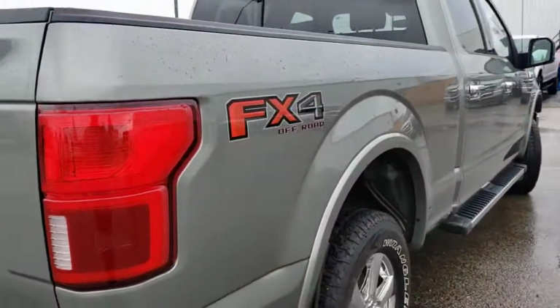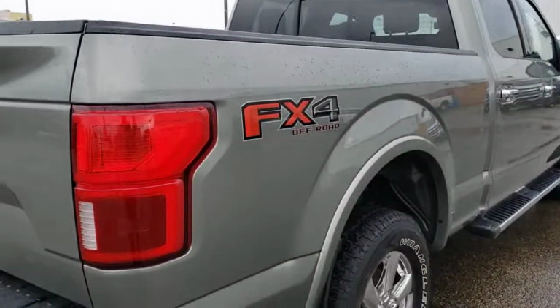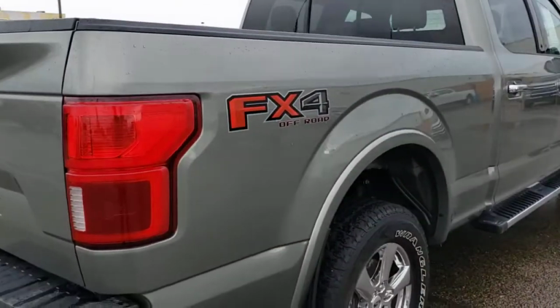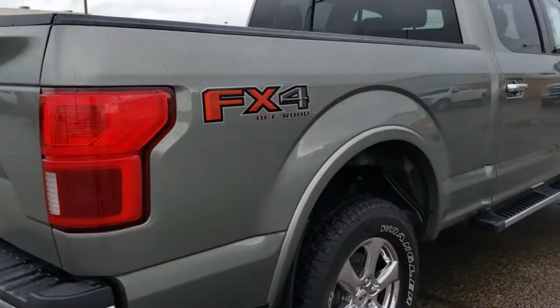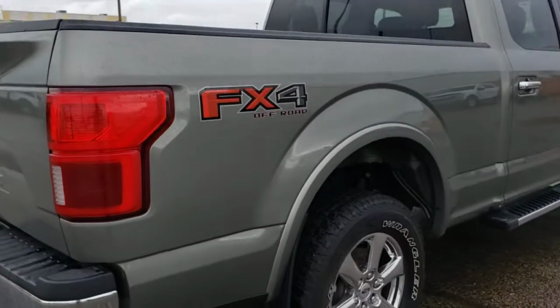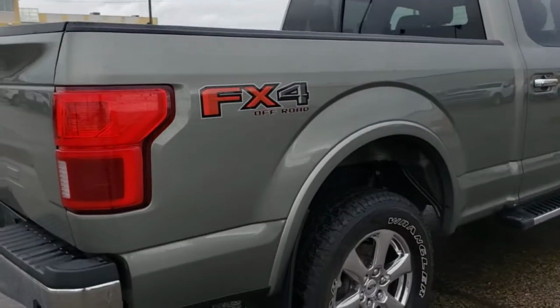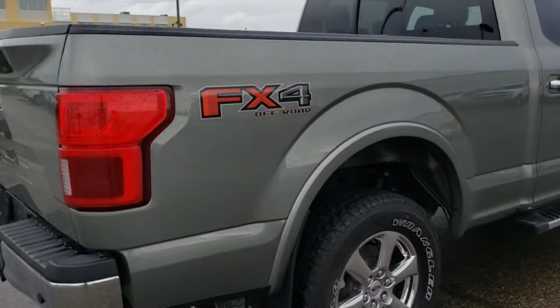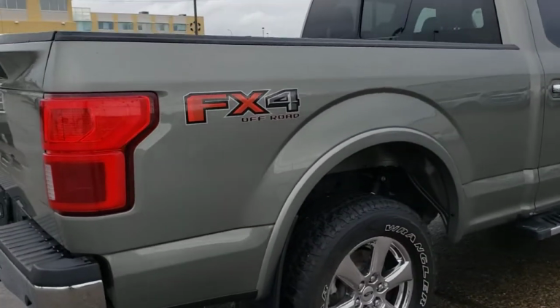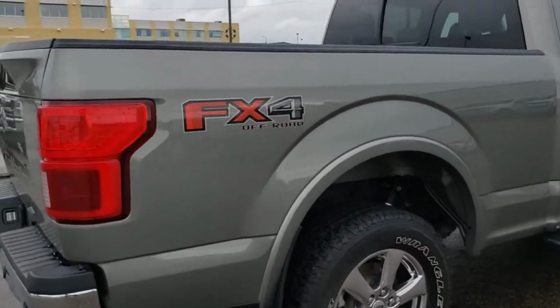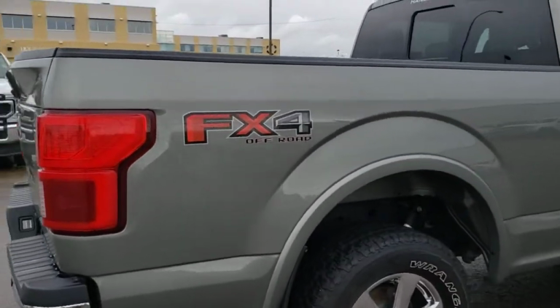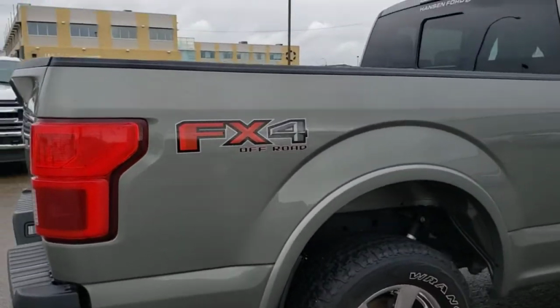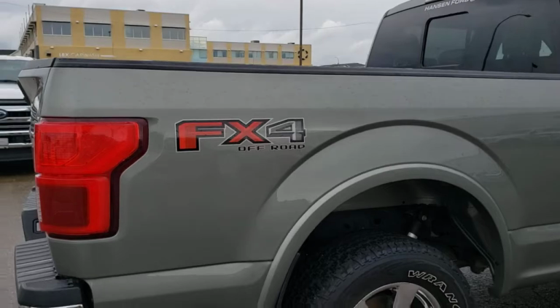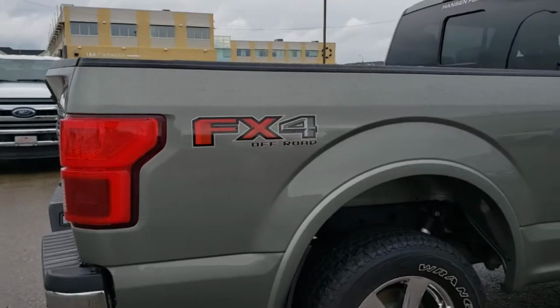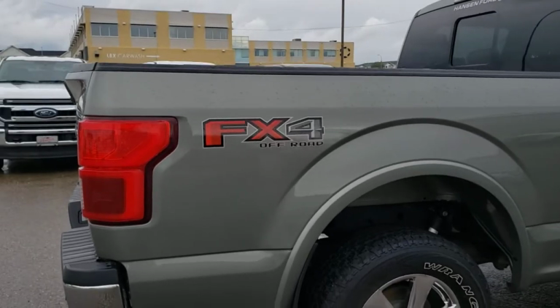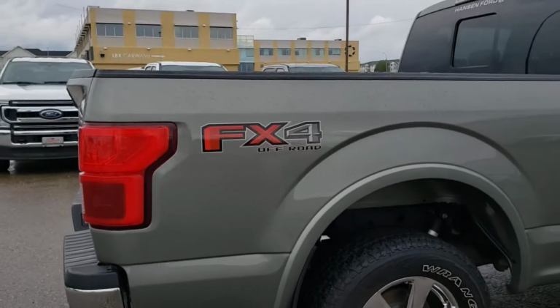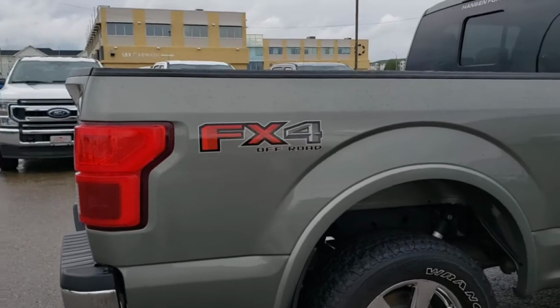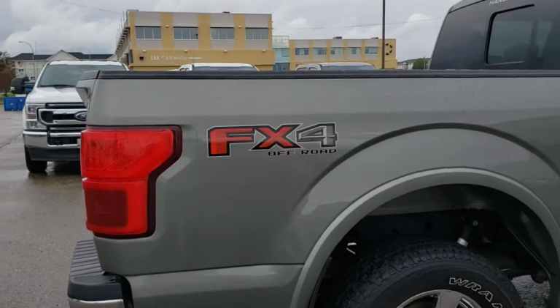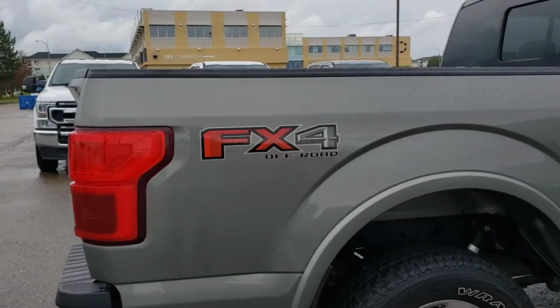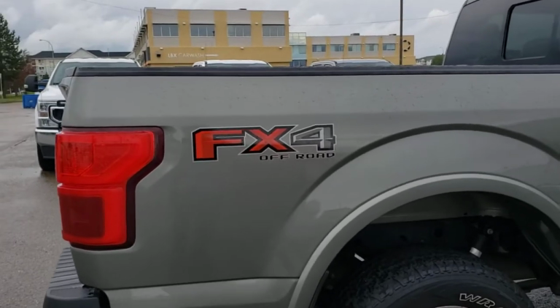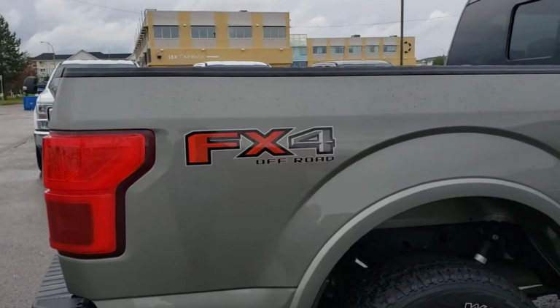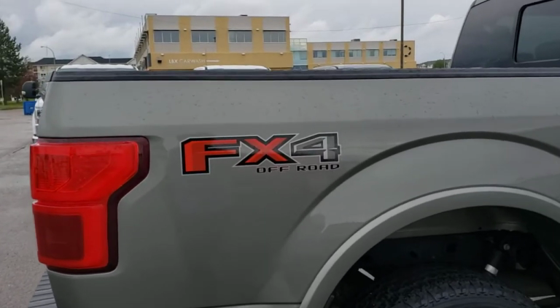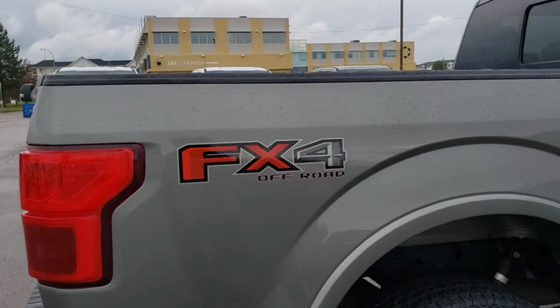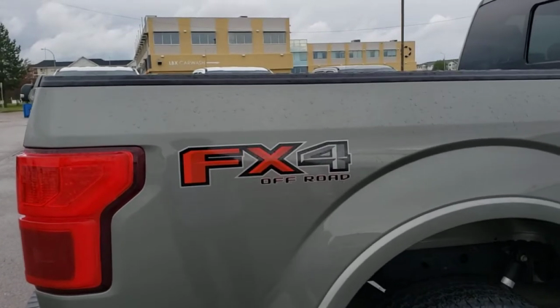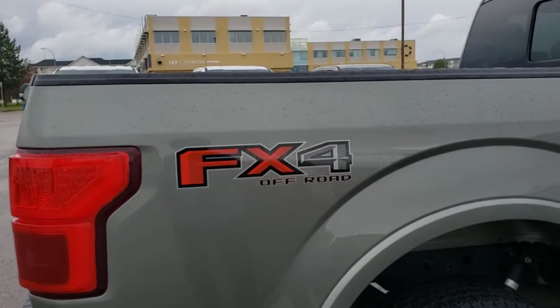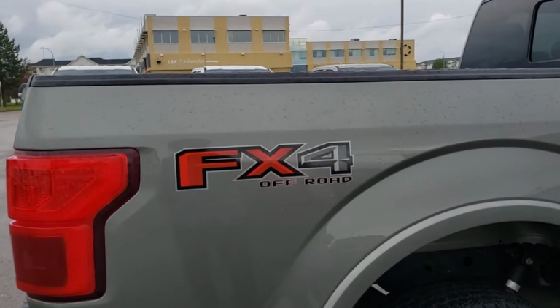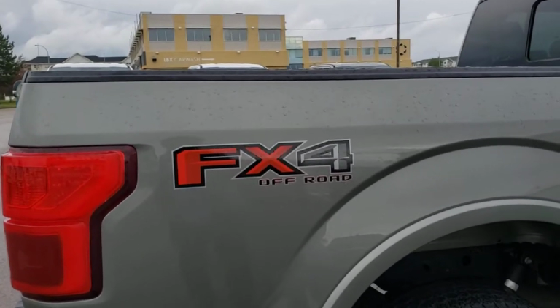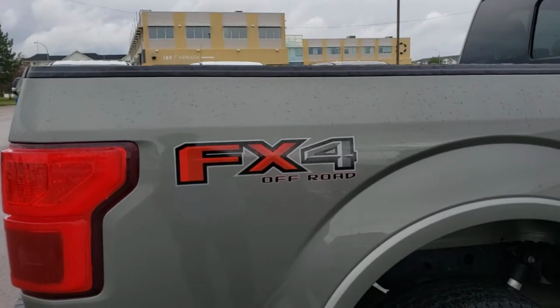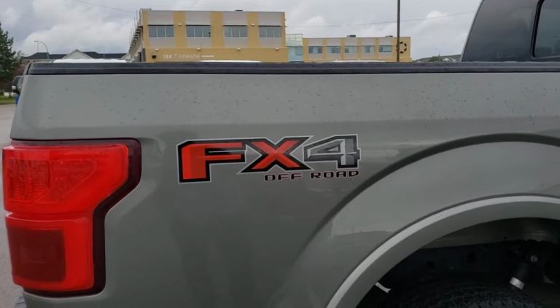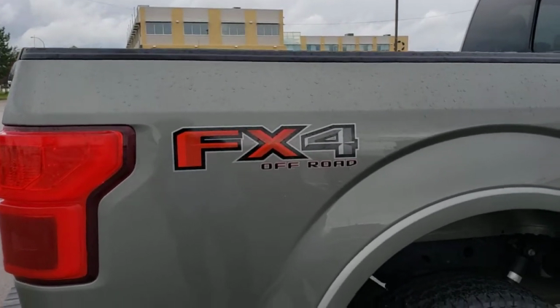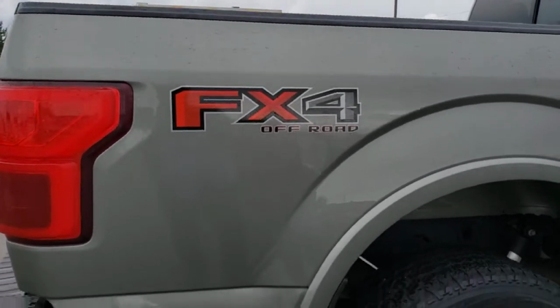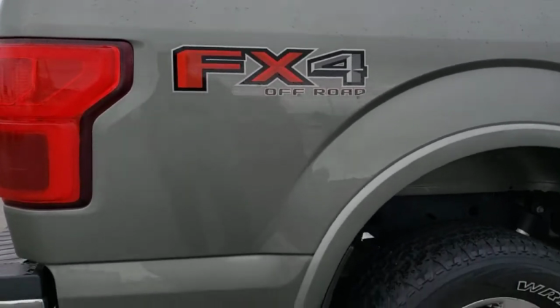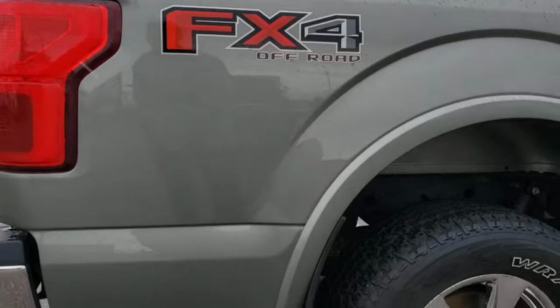Got the FX4 package, so it comes with a more aggressive suspension and a skid plate.